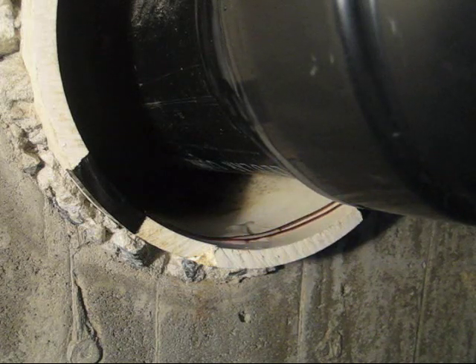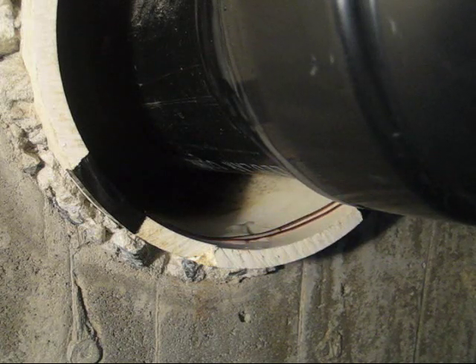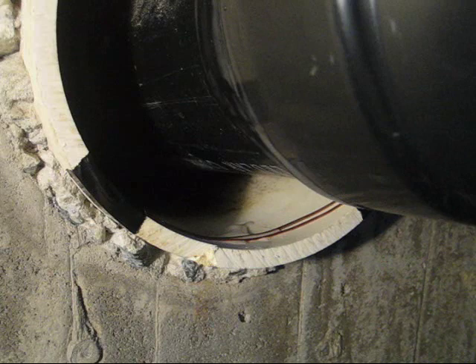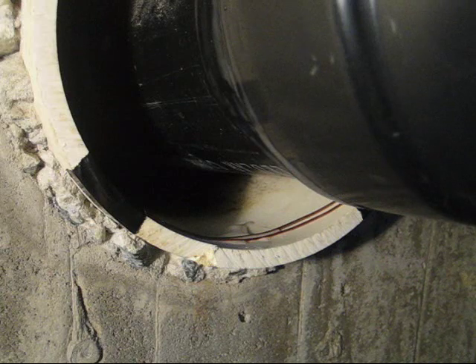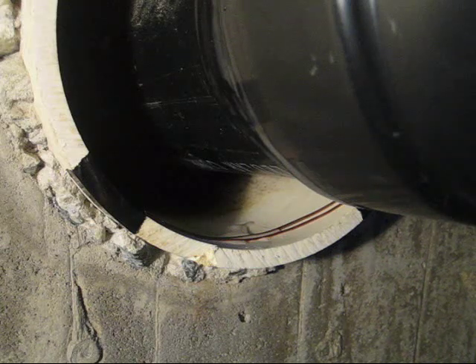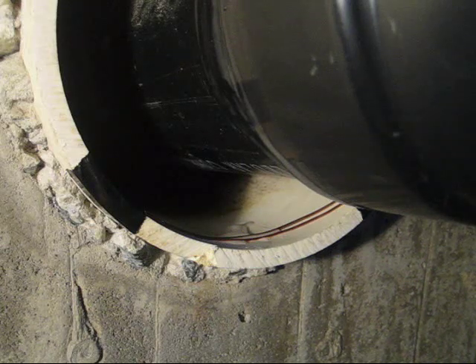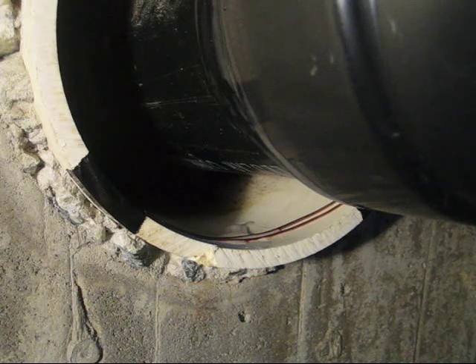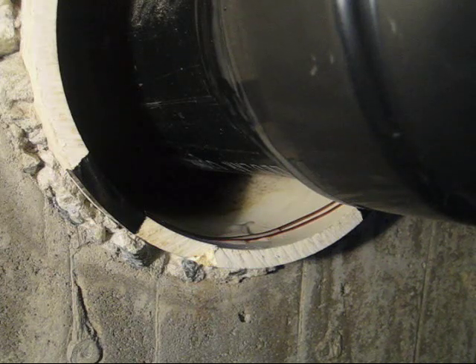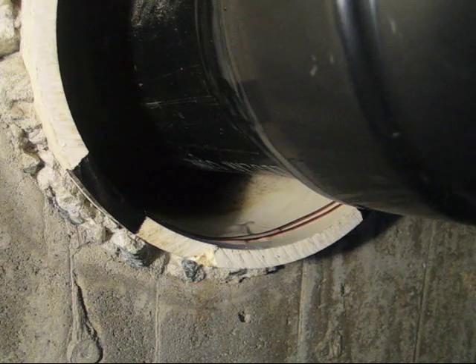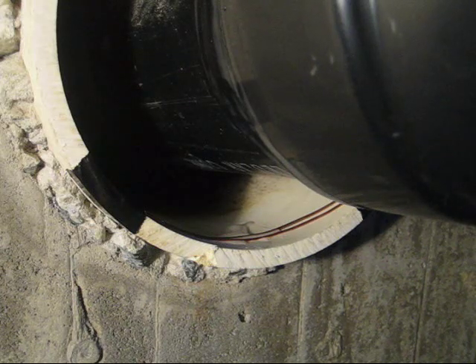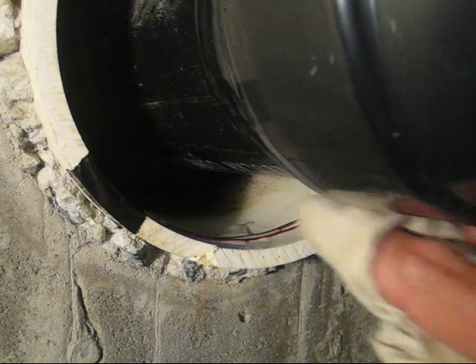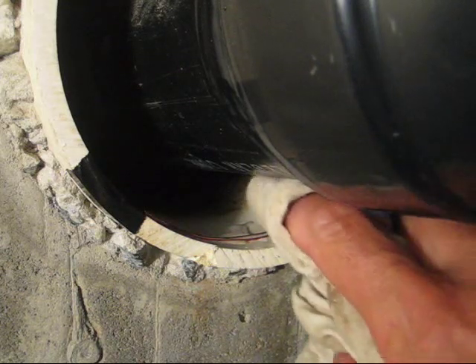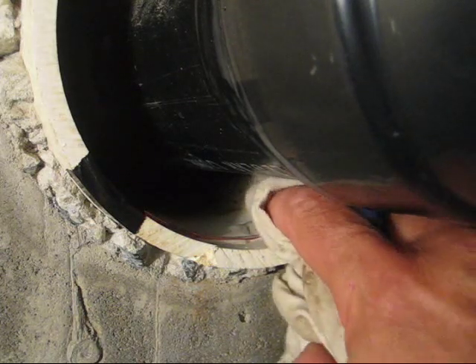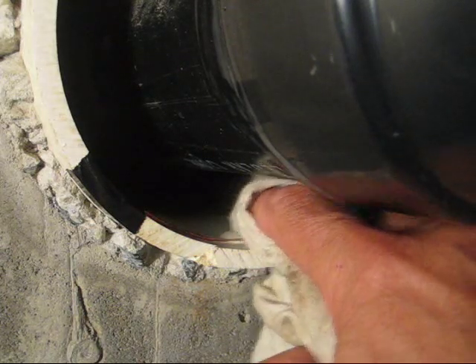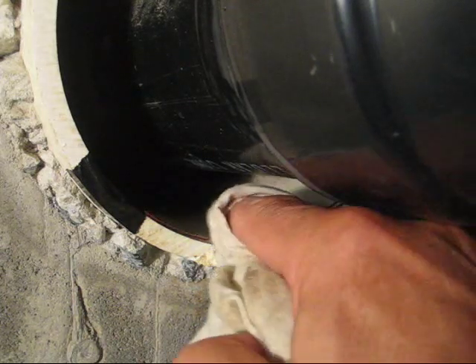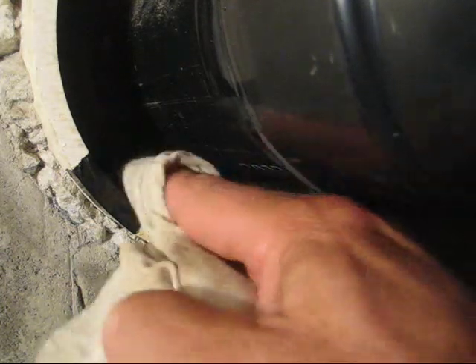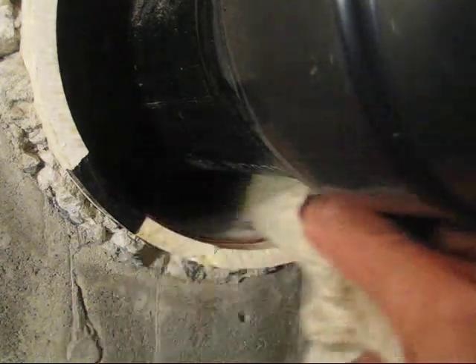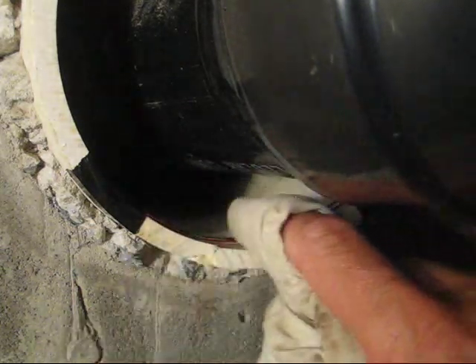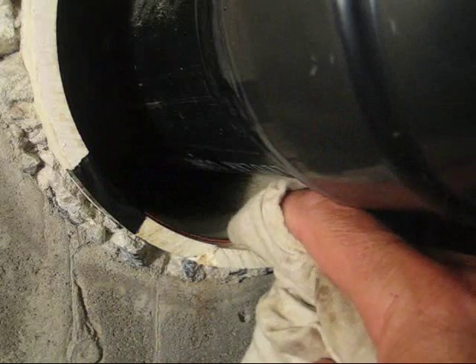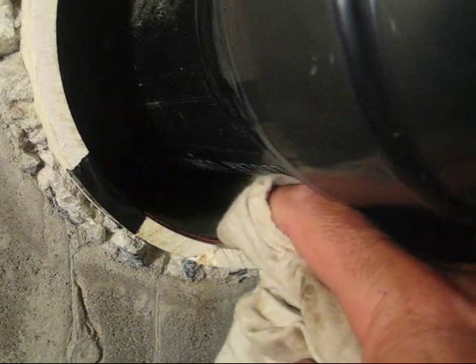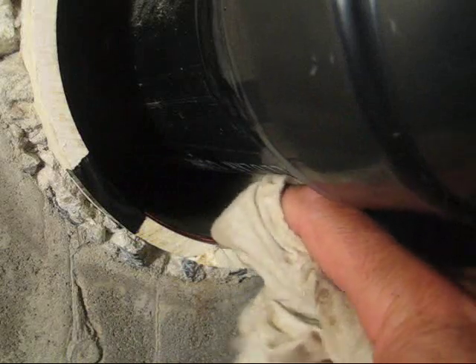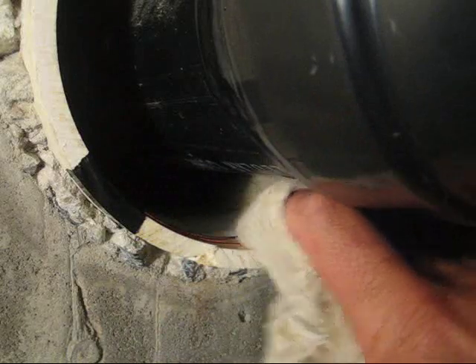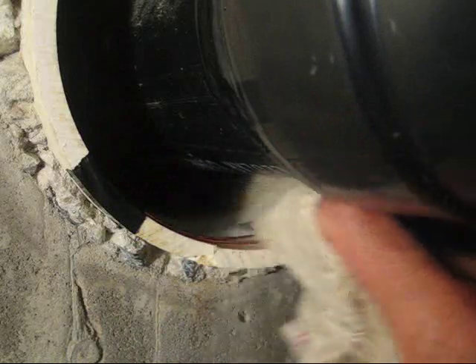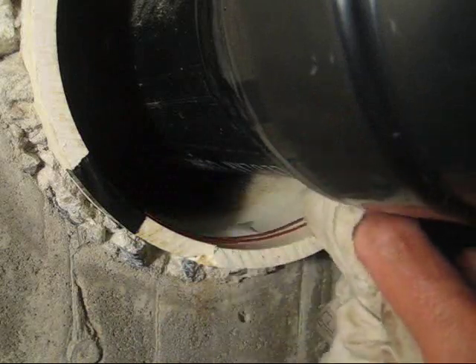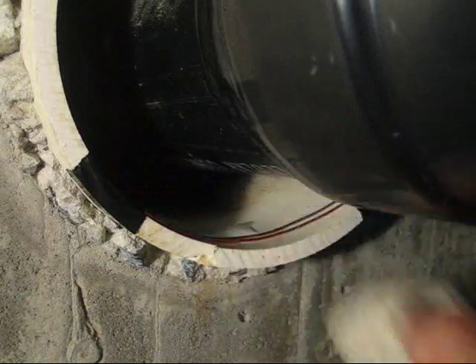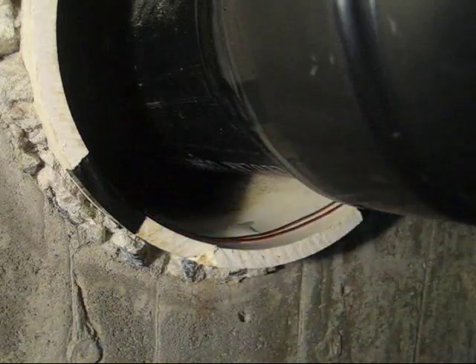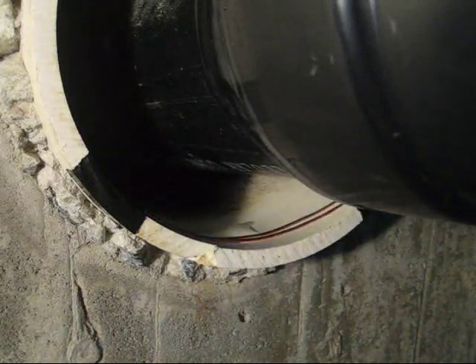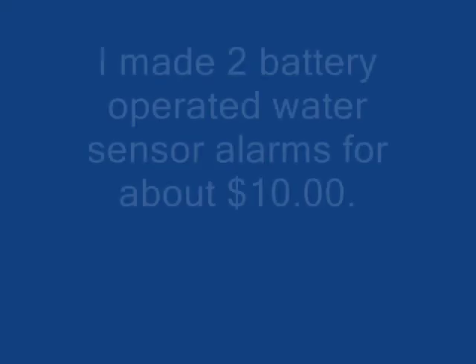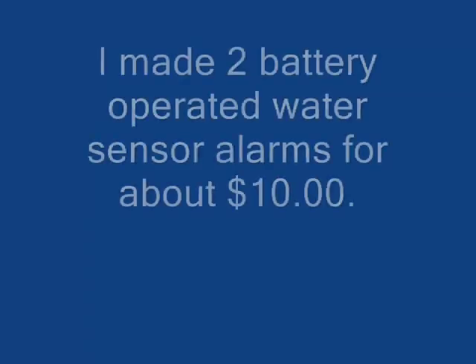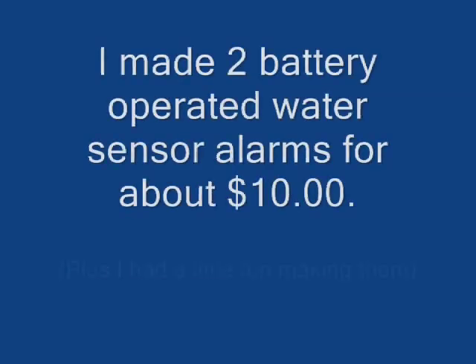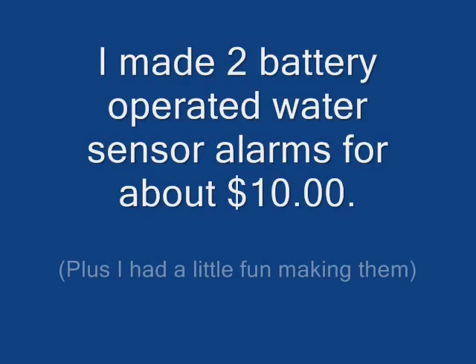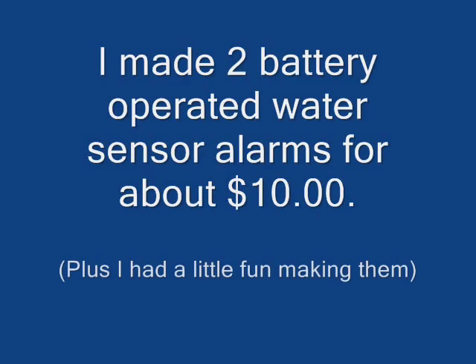Let's do a test. If any water comes in and trickles down the PVC sleeve, crossing over the wires and contacting the two wires, it will sound the alarm. Let's do a test.